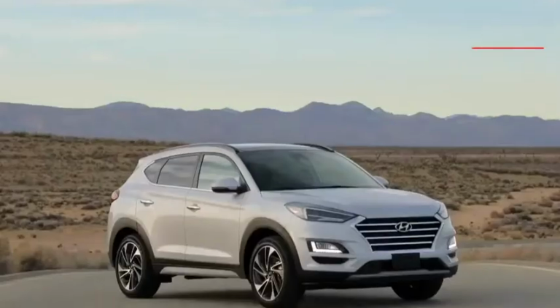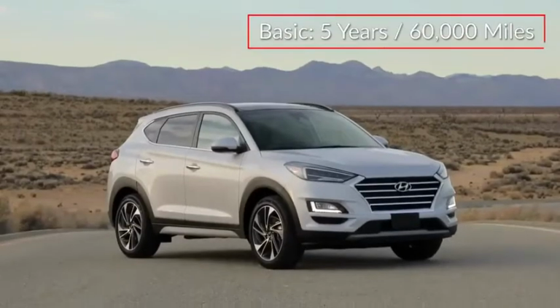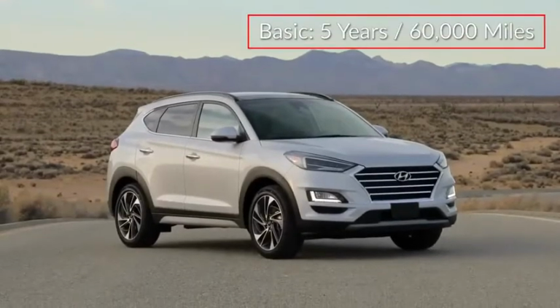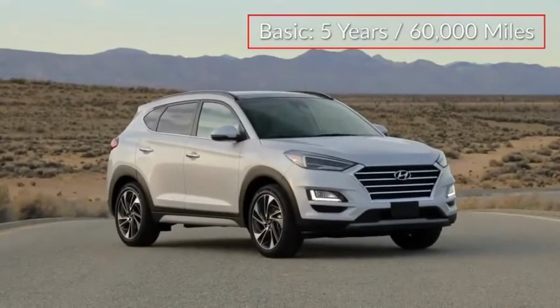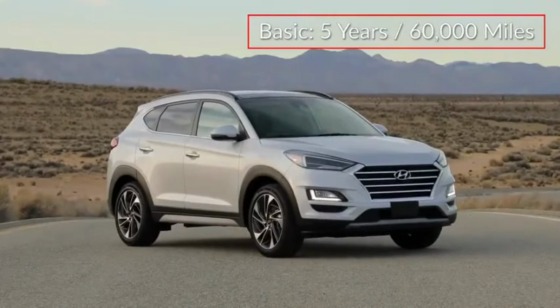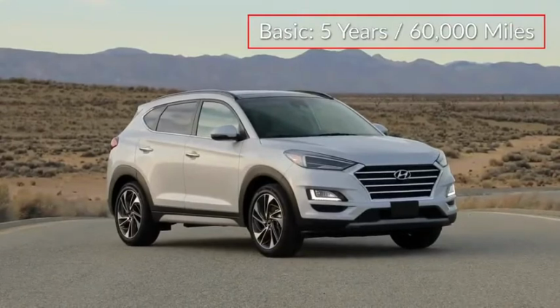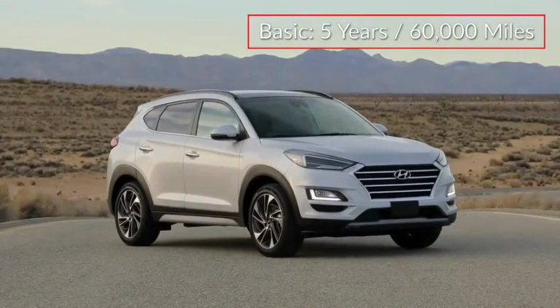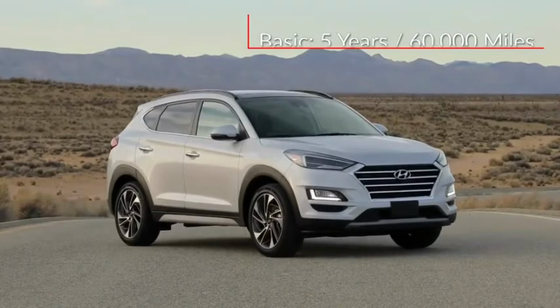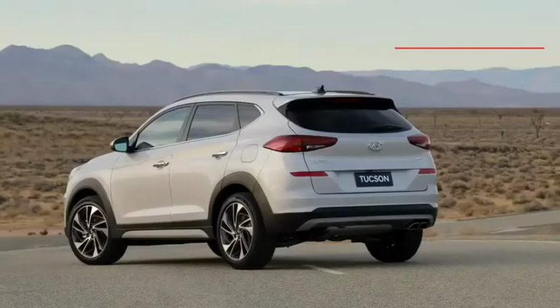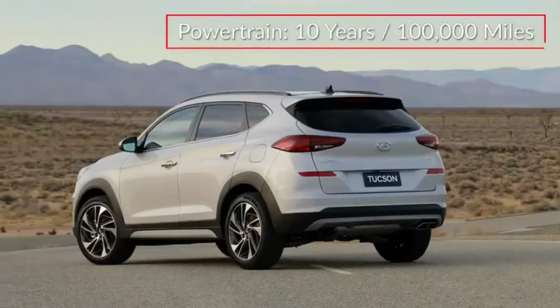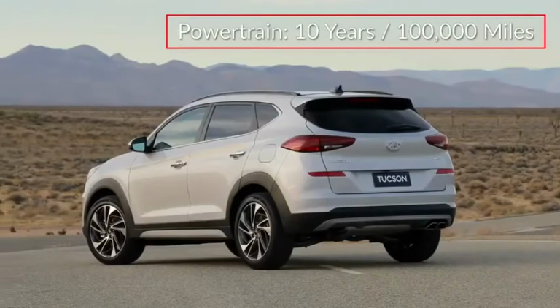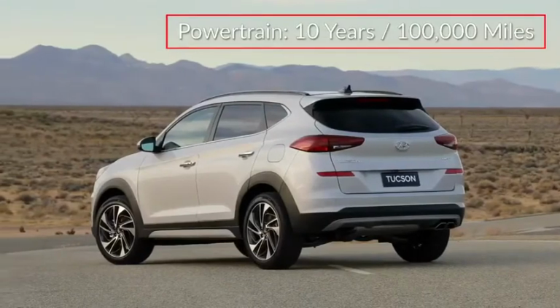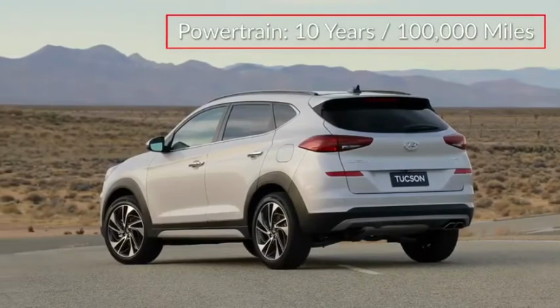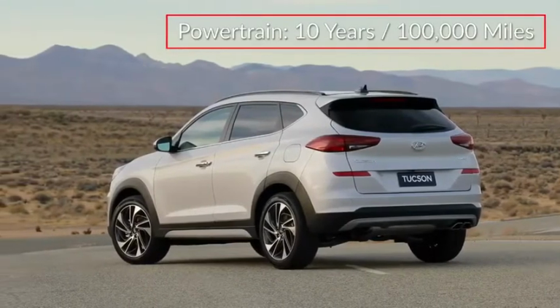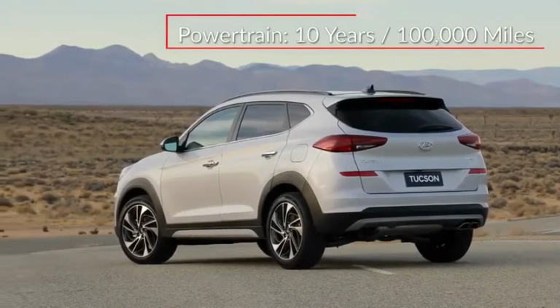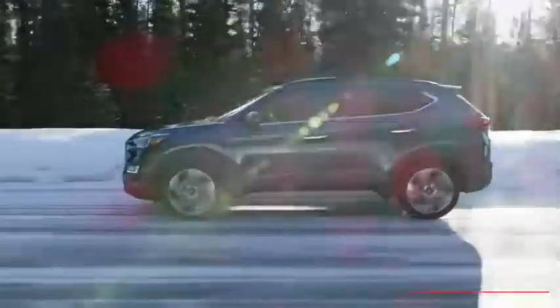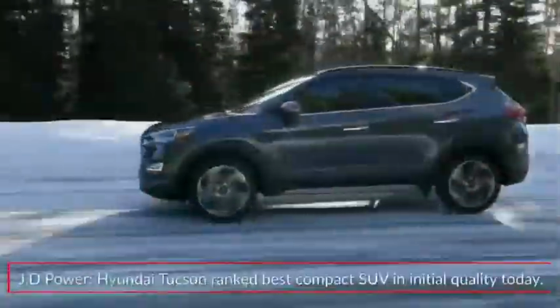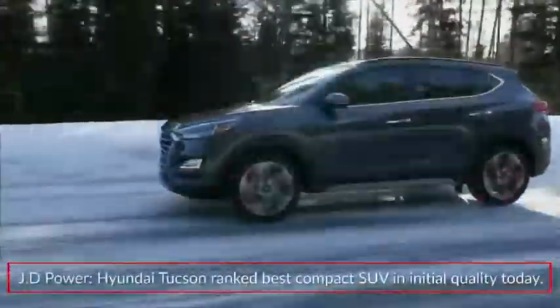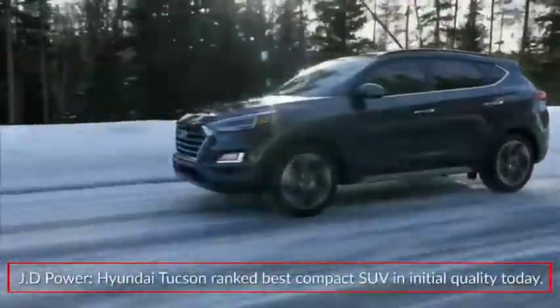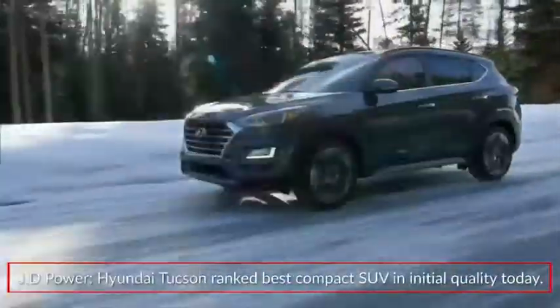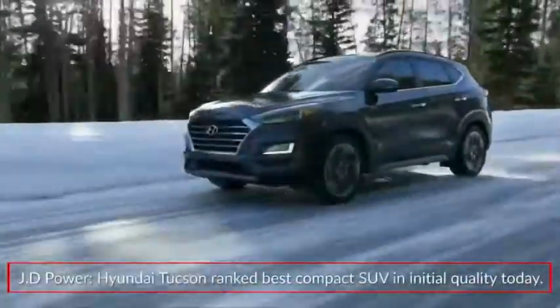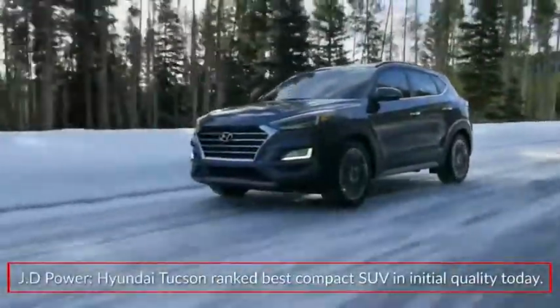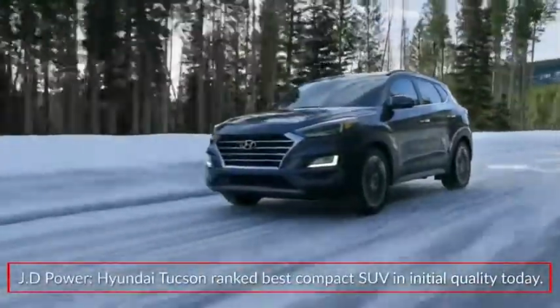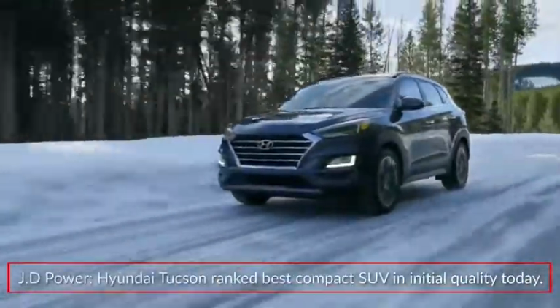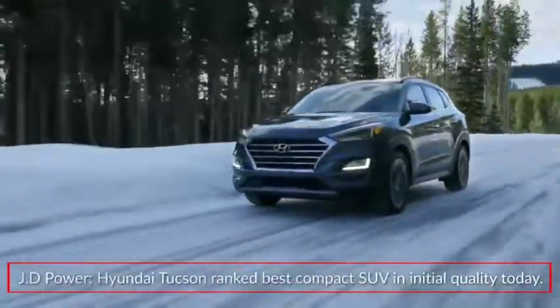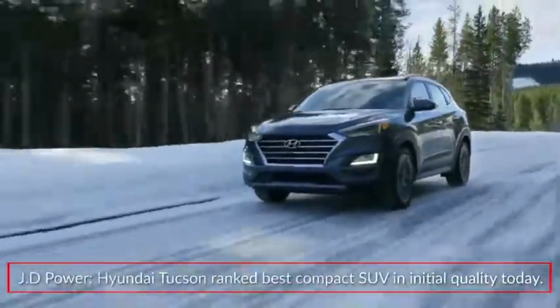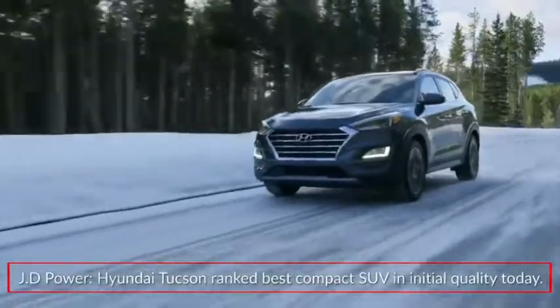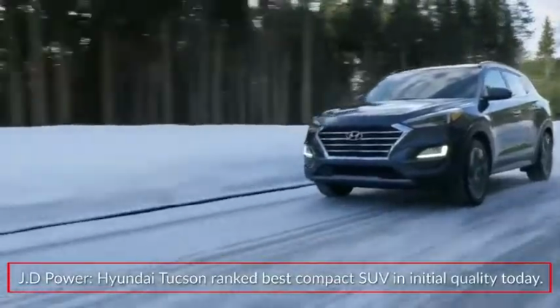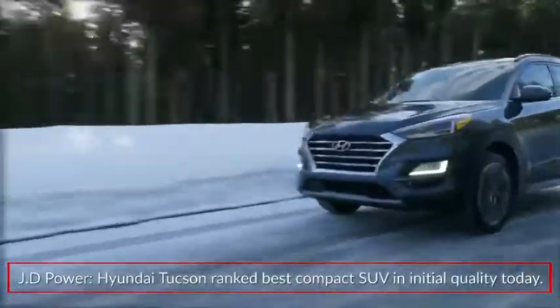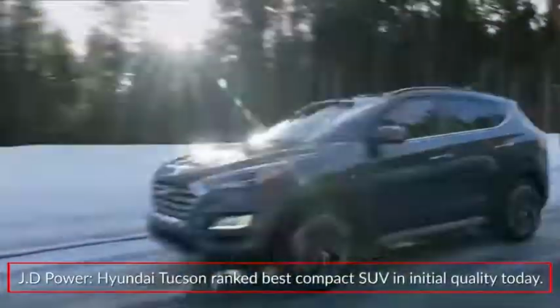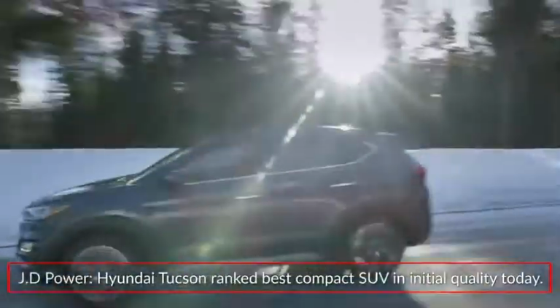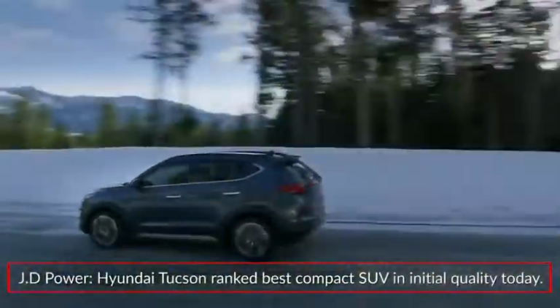The Tucson is backed by a five-year, 60,000-mile basic warranty and a 10-year, 100,000-mile powertrain warranty. In 2020, J.D. Power's U.S. Initial Quality Study ranked the Hyundai Tucson as the best compact SUV in initial quality.